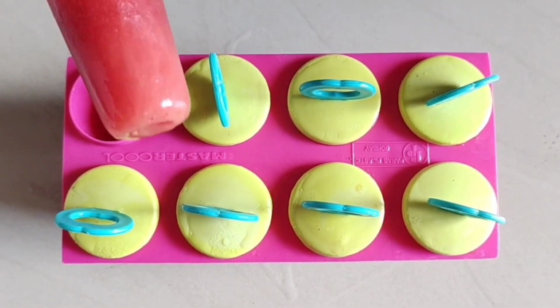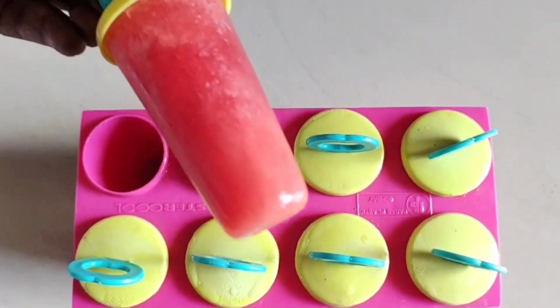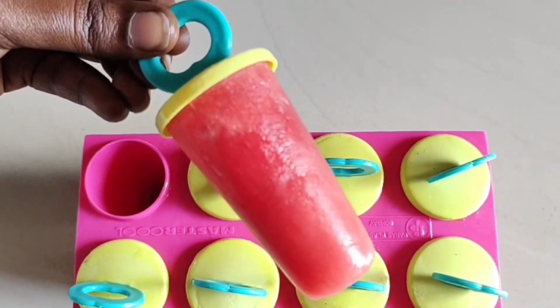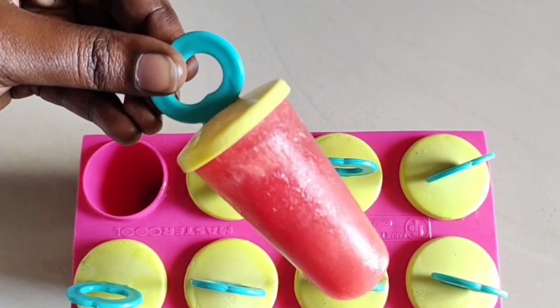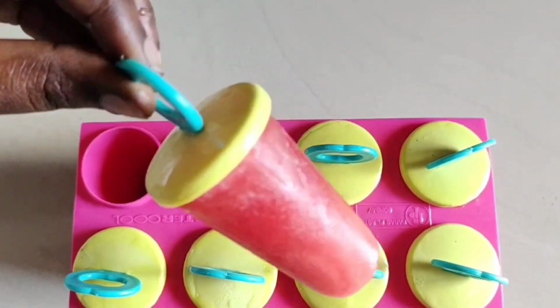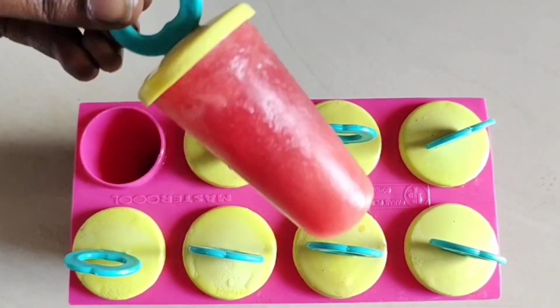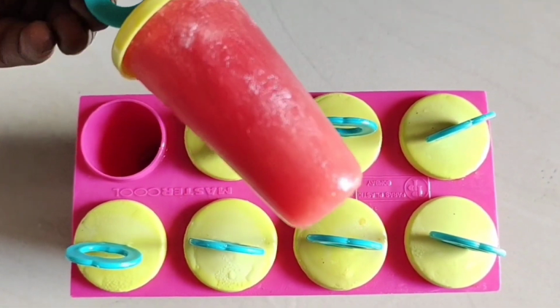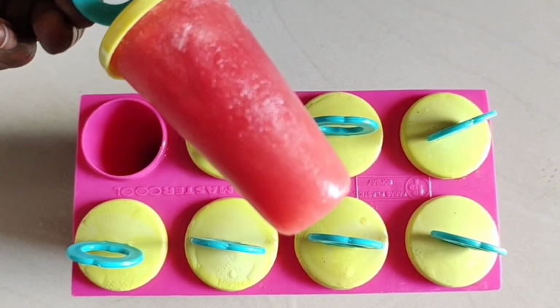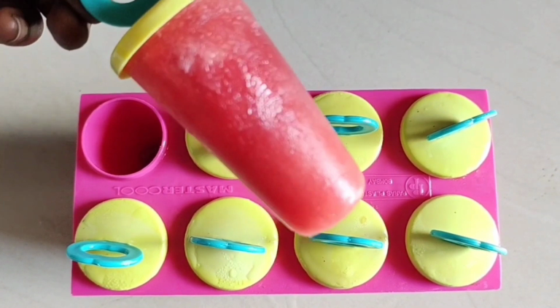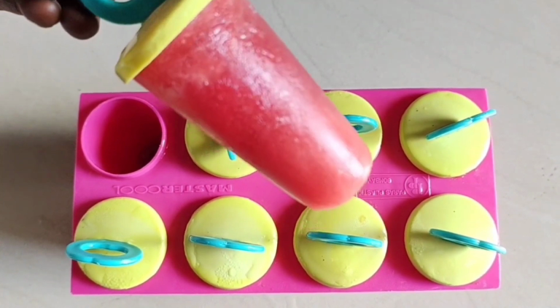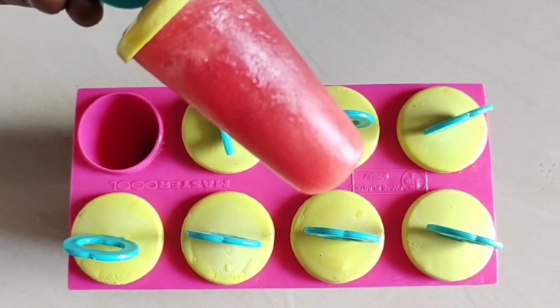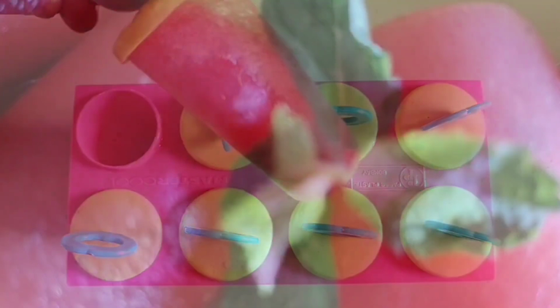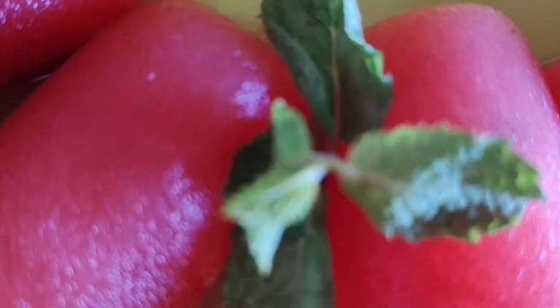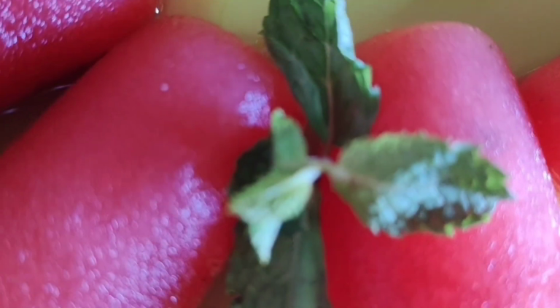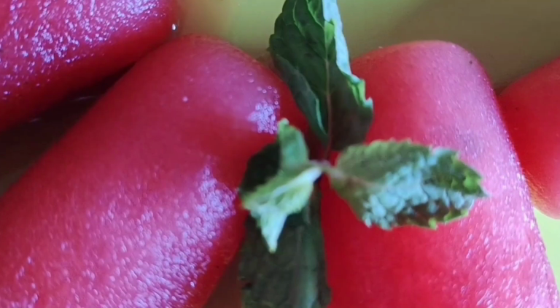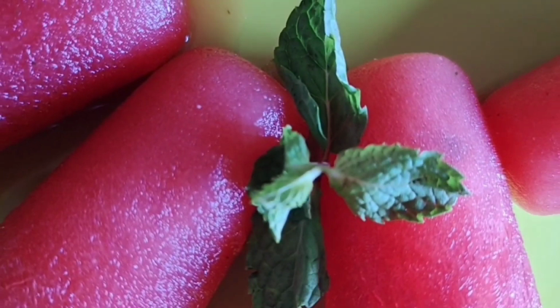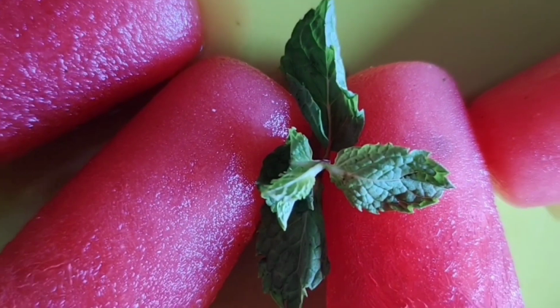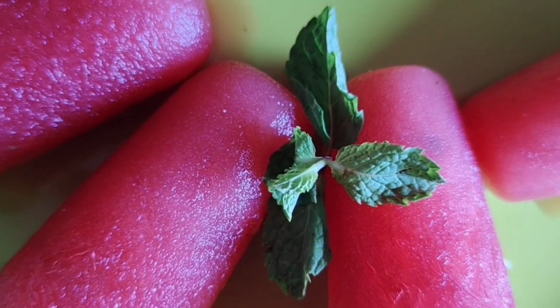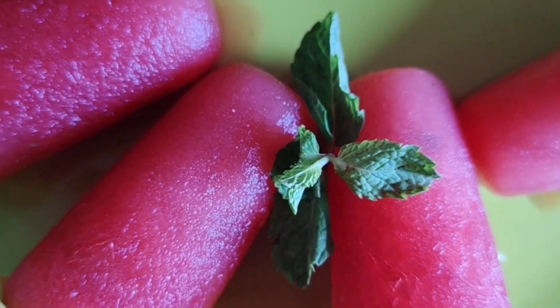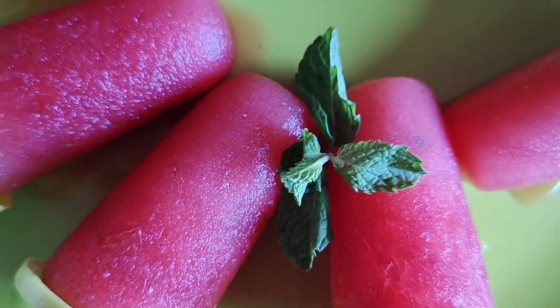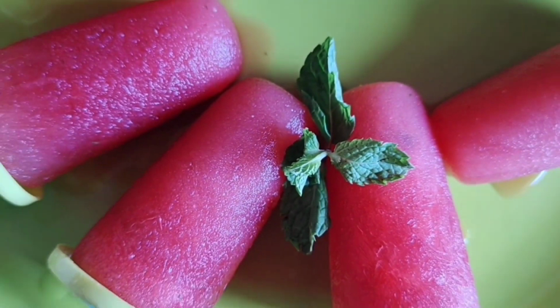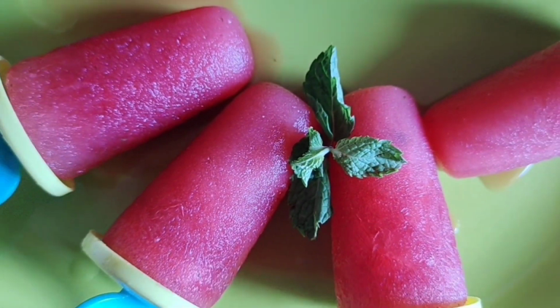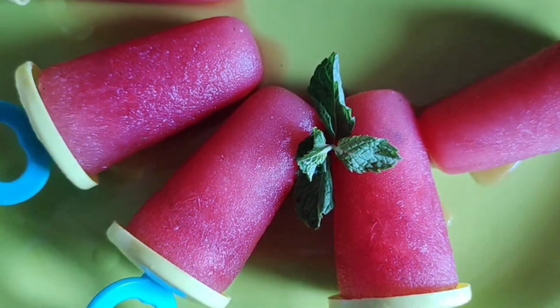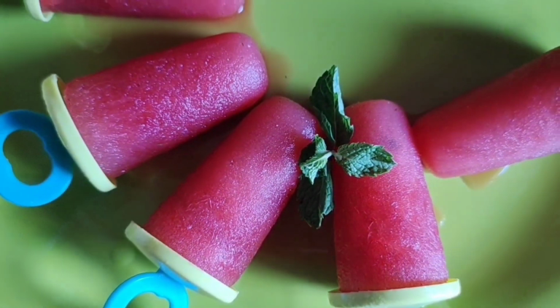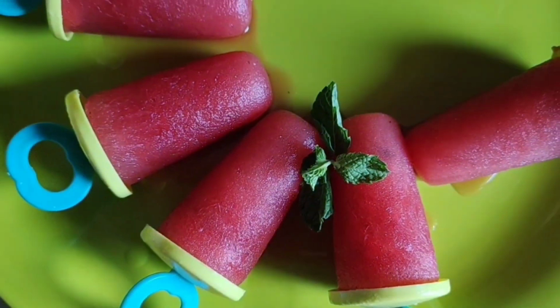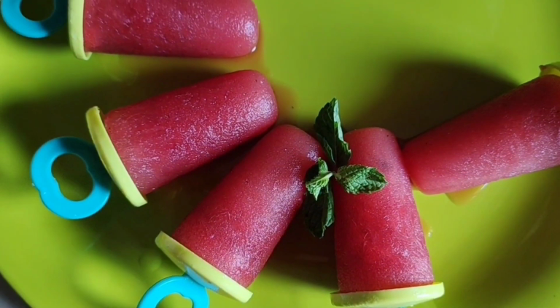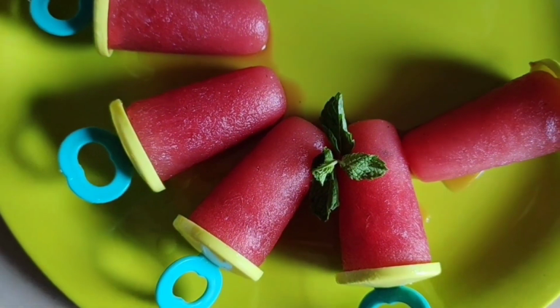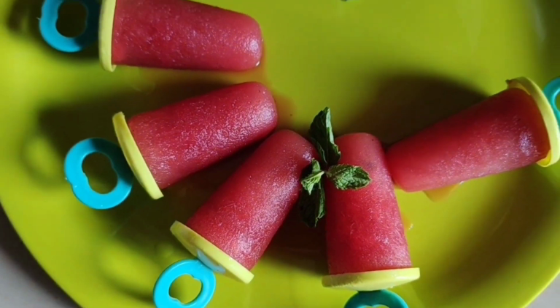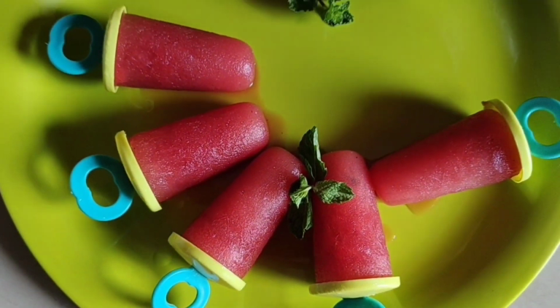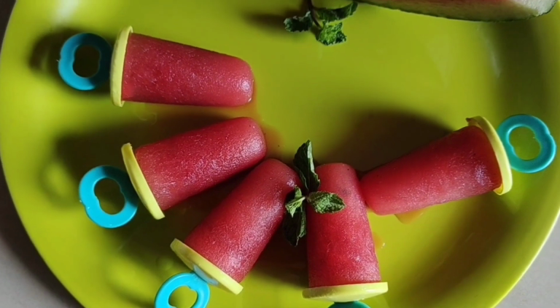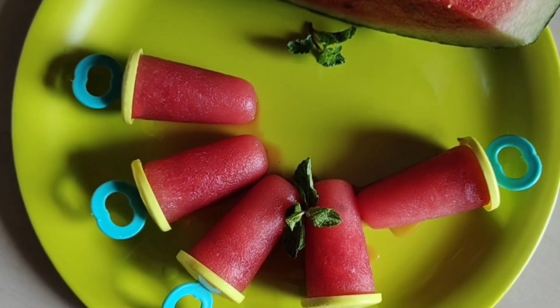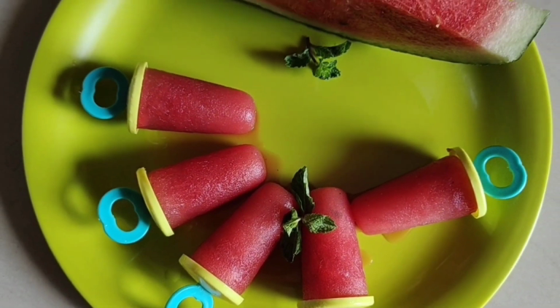The ice candies are very easy to make. Try the ice candies to taste. Let's get started!